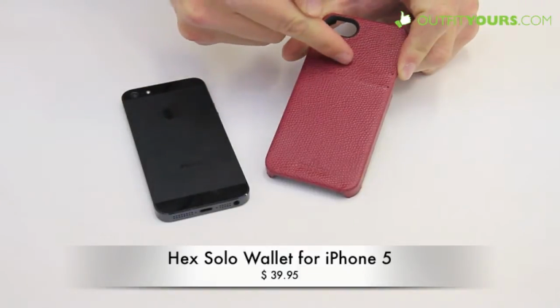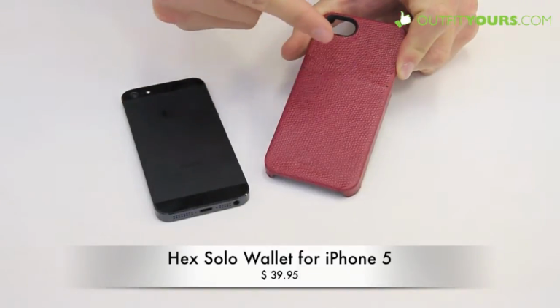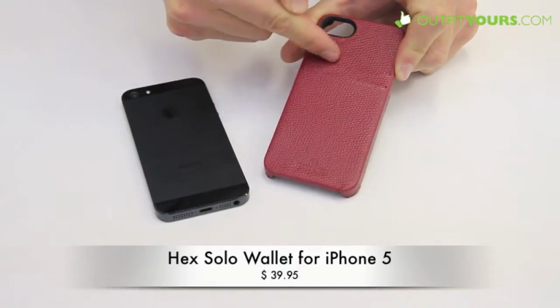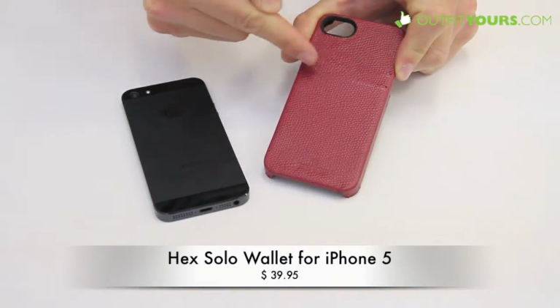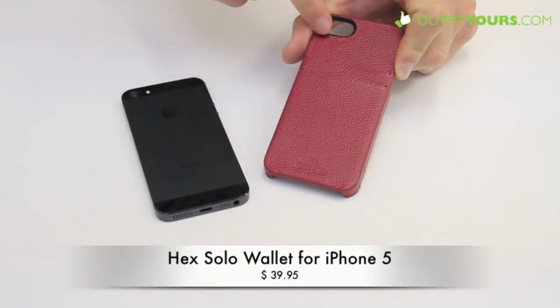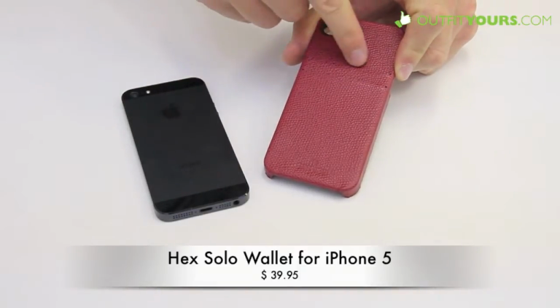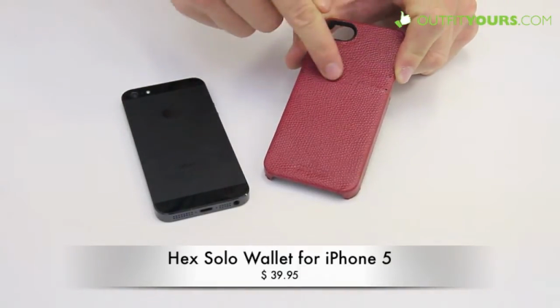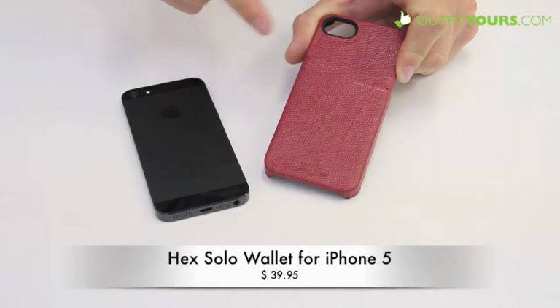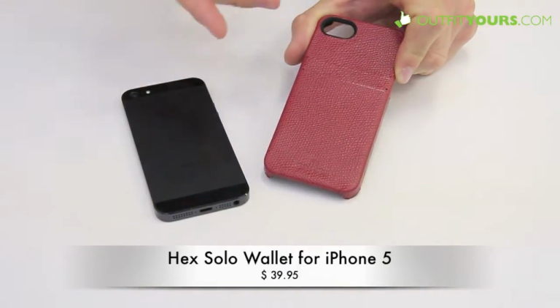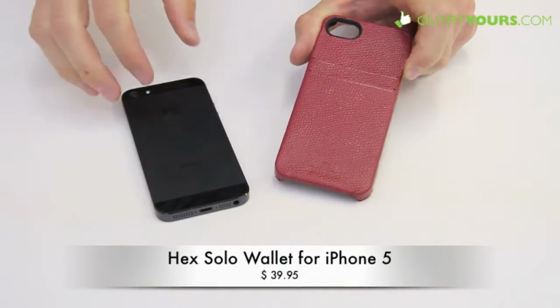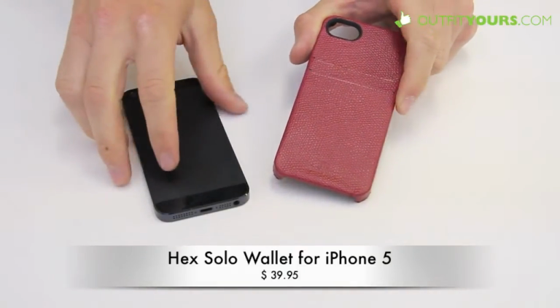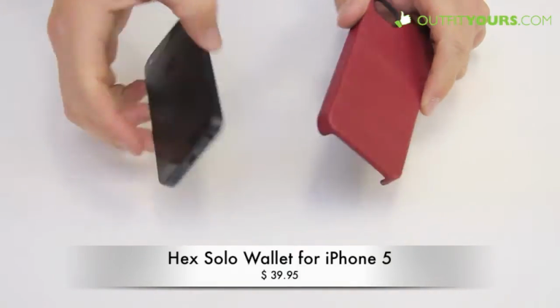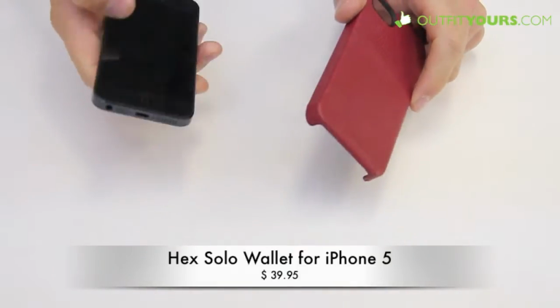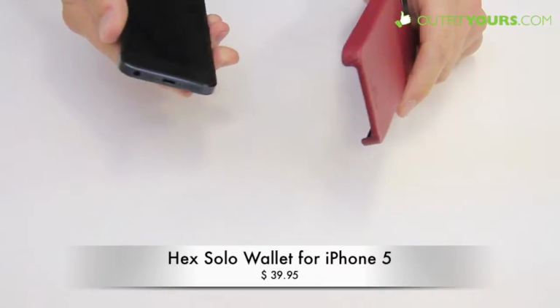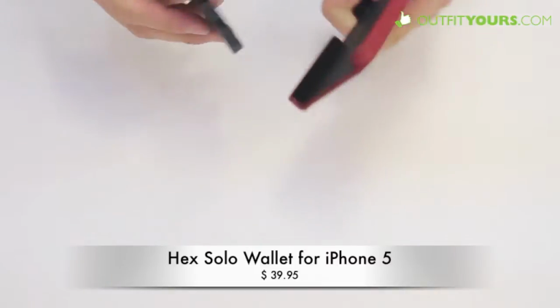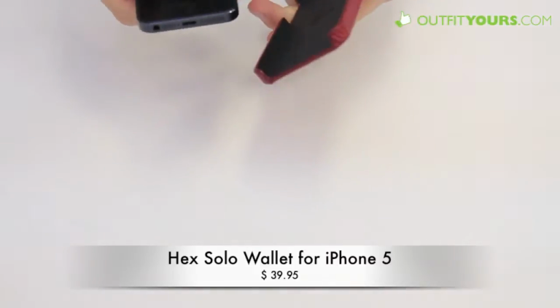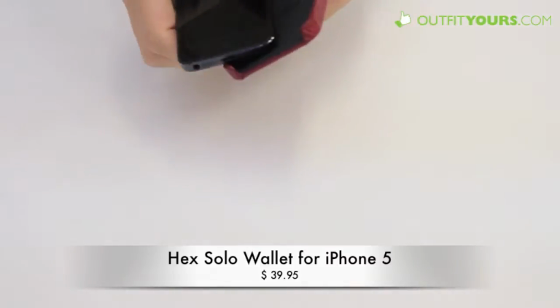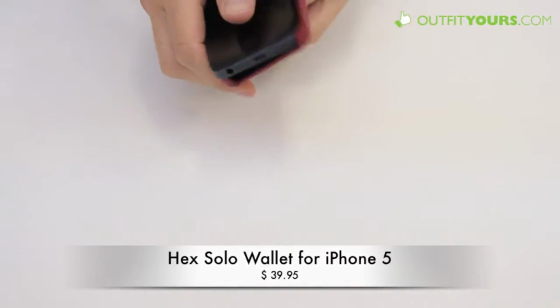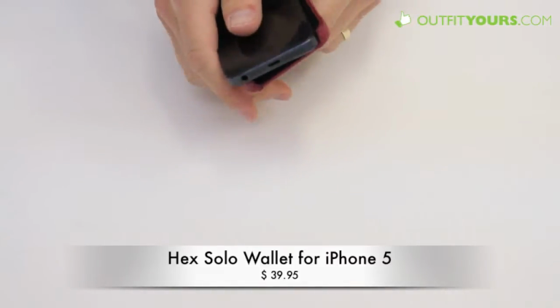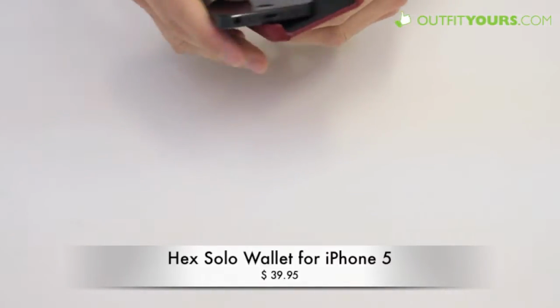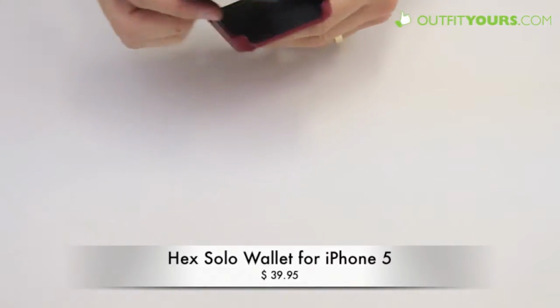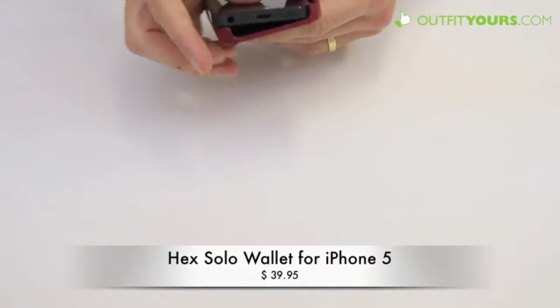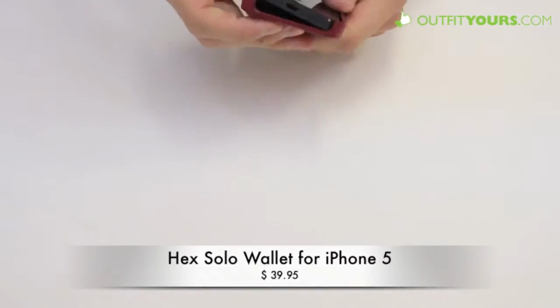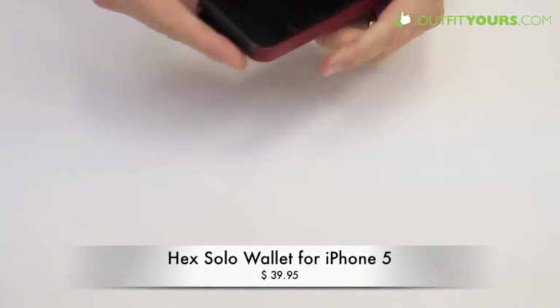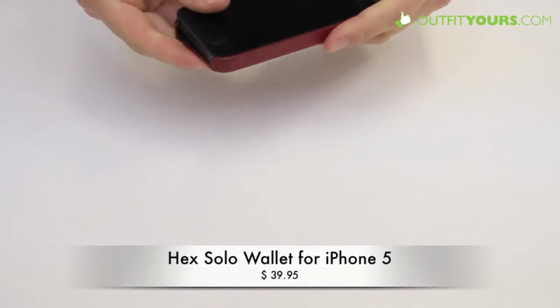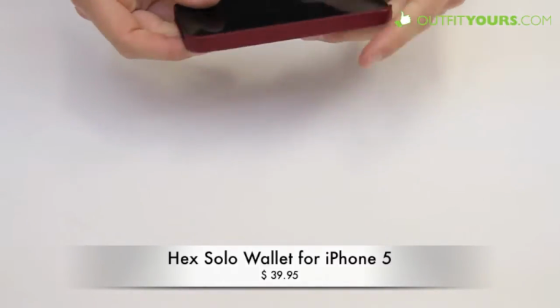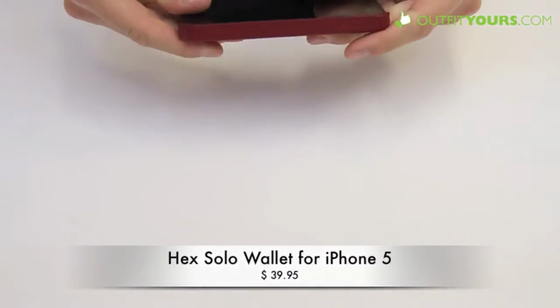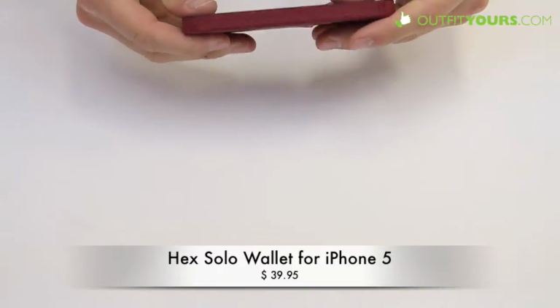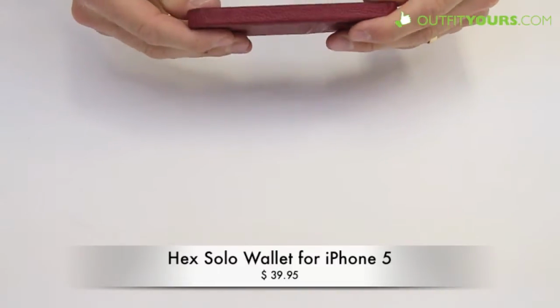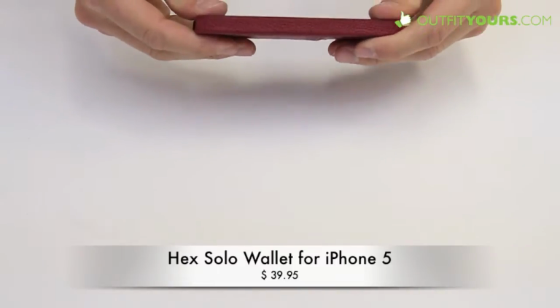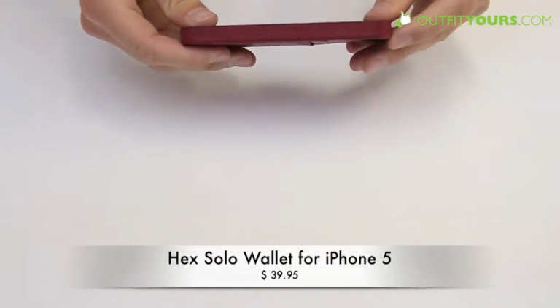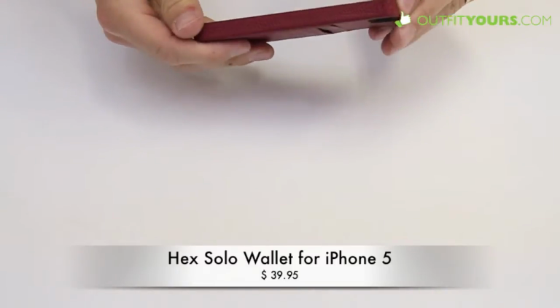It has this wallet feature, so you can see you have two slits — I'll show you in a second. It's a great little case for $39.95. To use it, you just slip your iPhone in and snap it in like so.